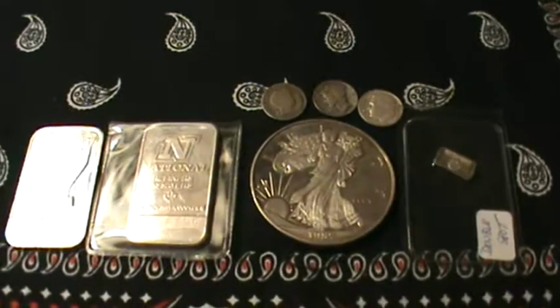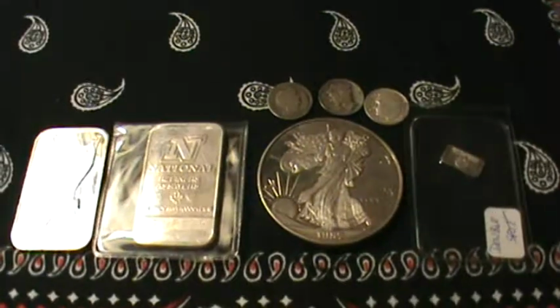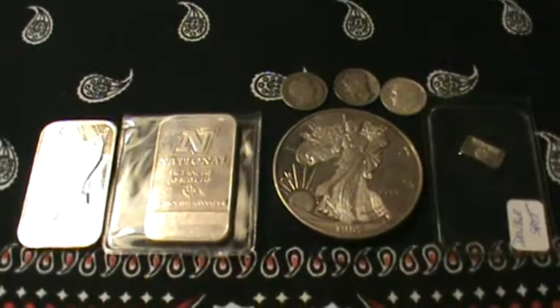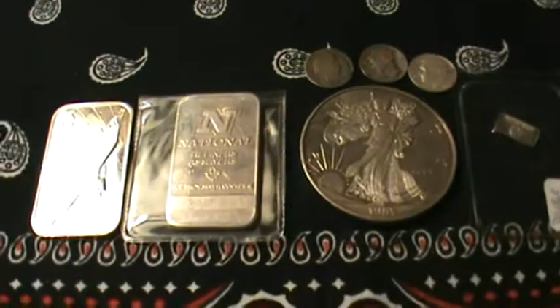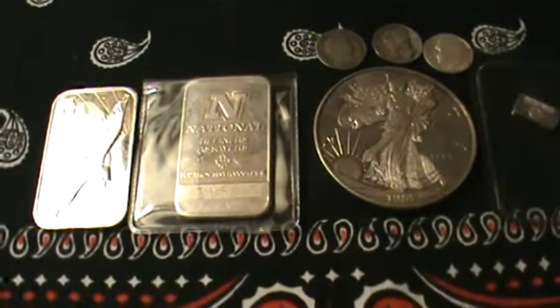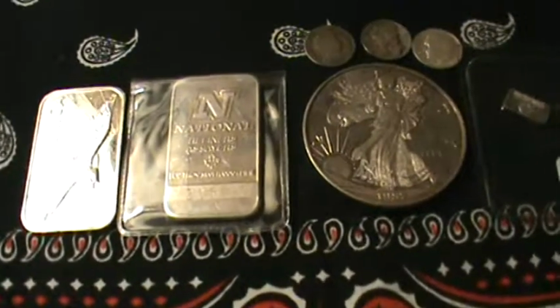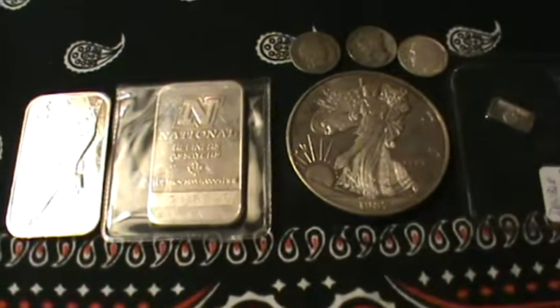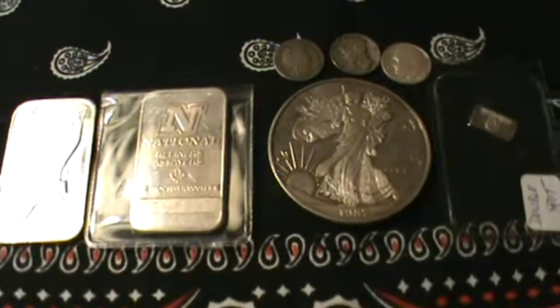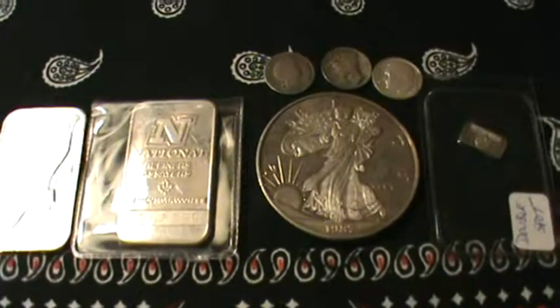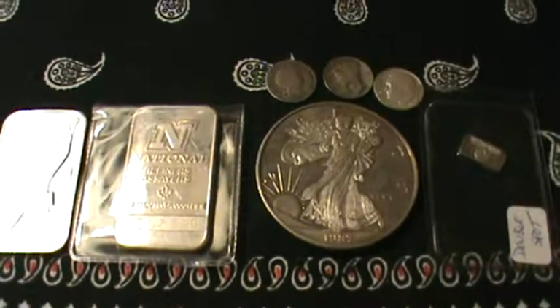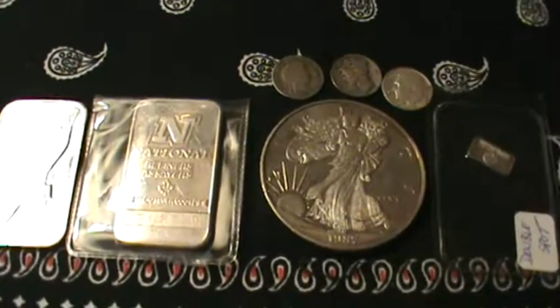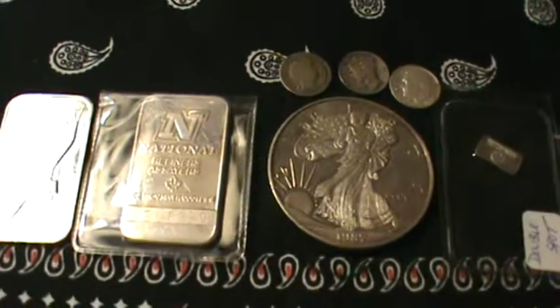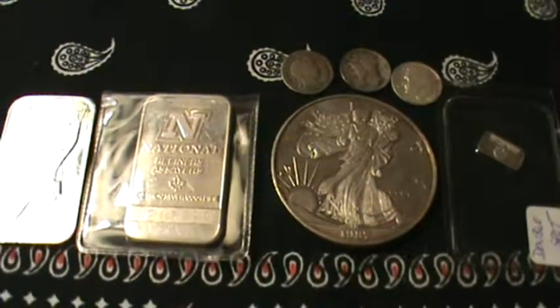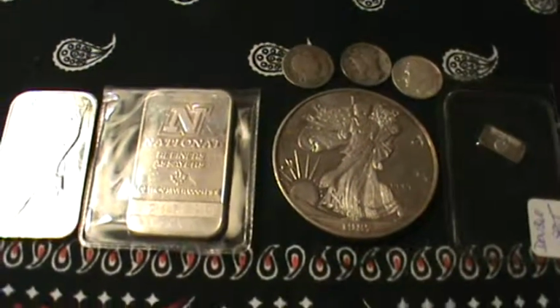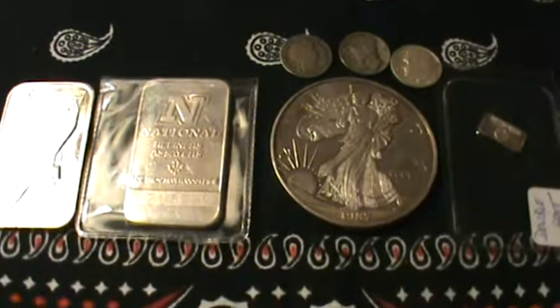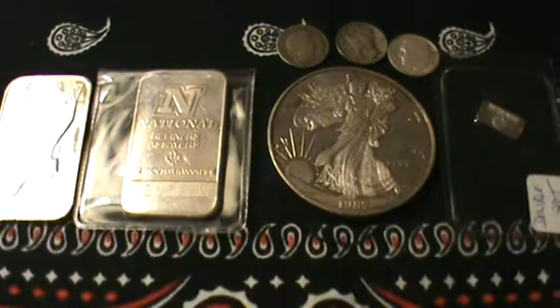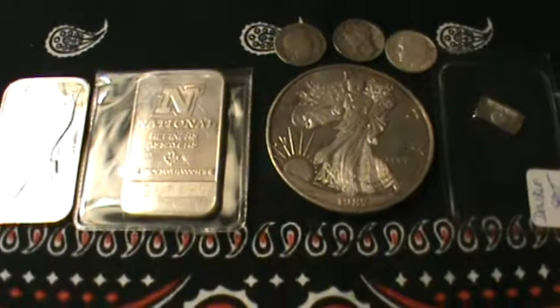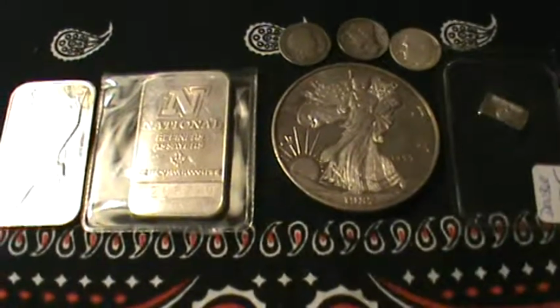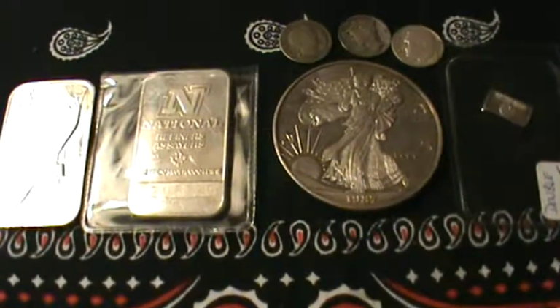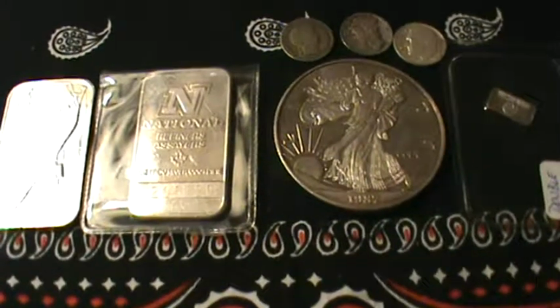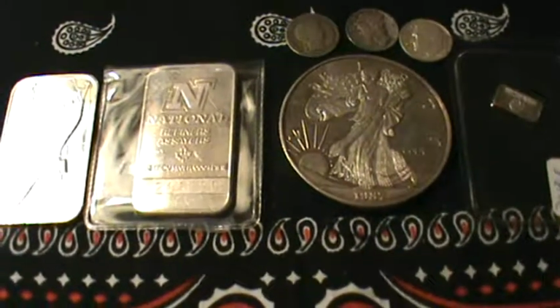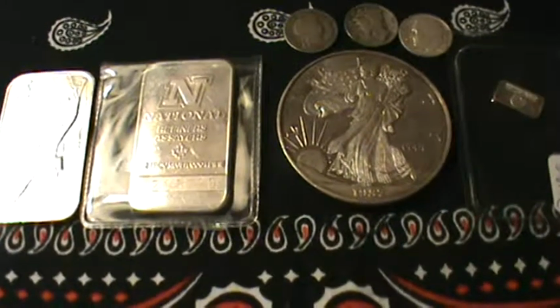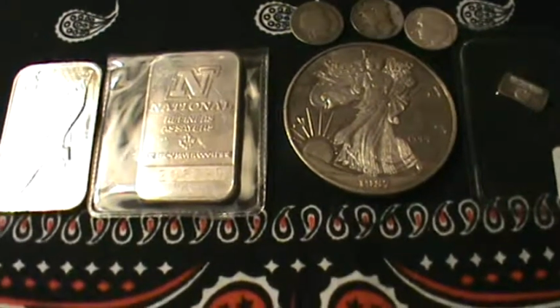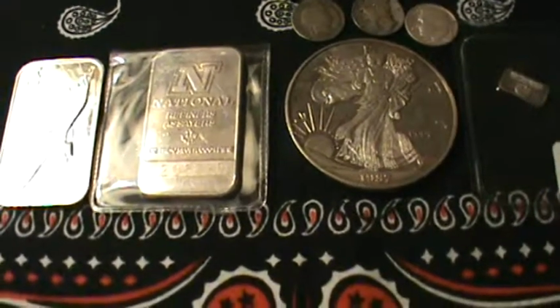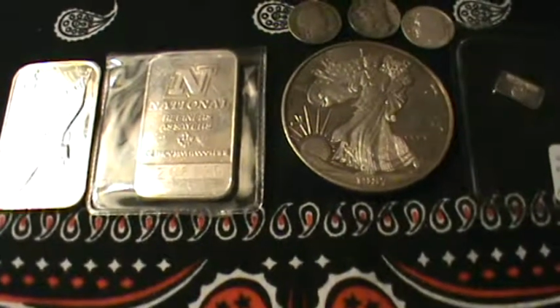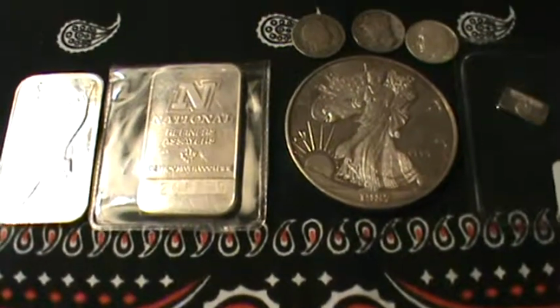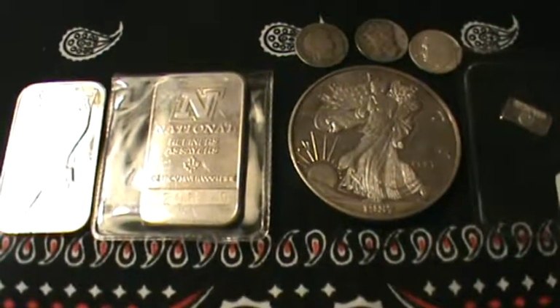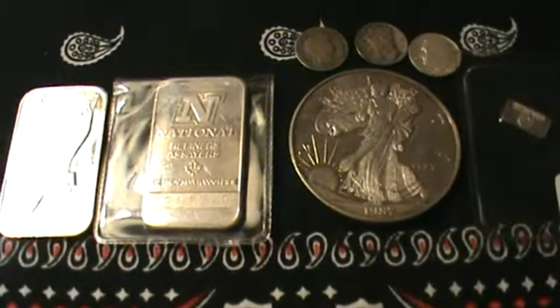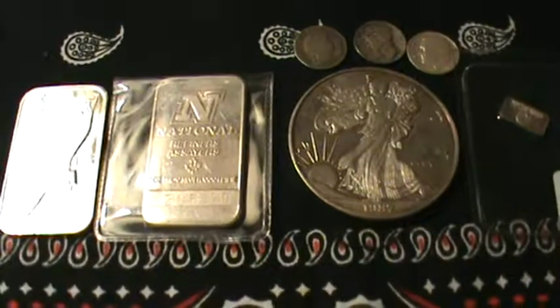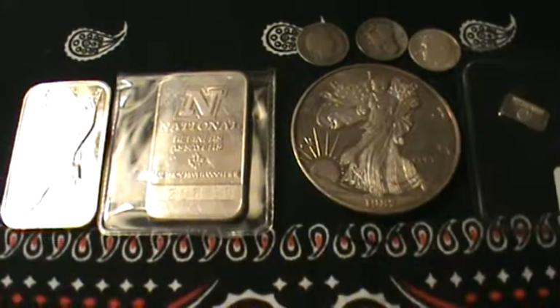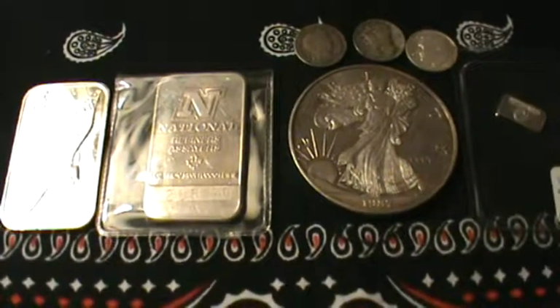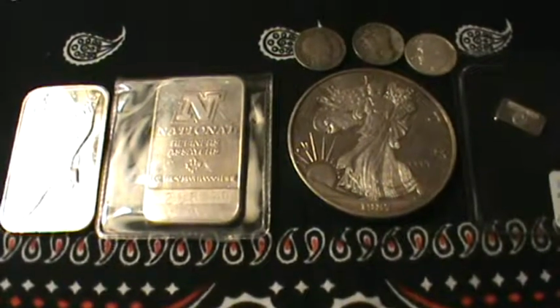Anyway guys, just a couple new pickups. I'm hoping to make a fairly big purchase later this month. I'm trying to sell a few things and hopefully keep hustling. Thanks for watching. Take care. God bless.